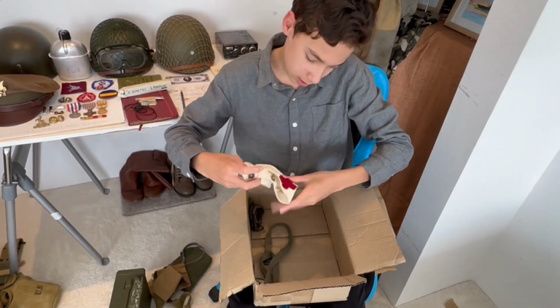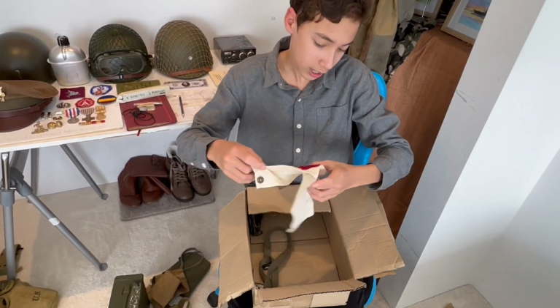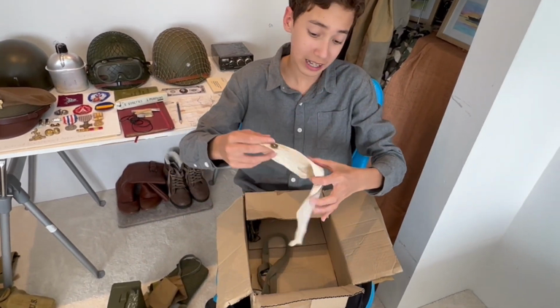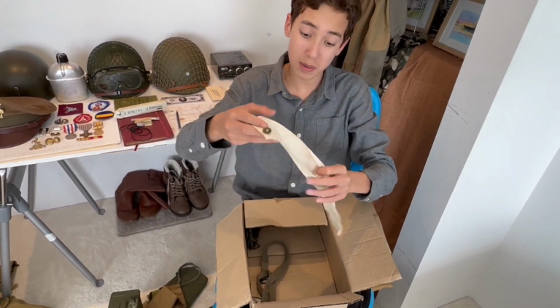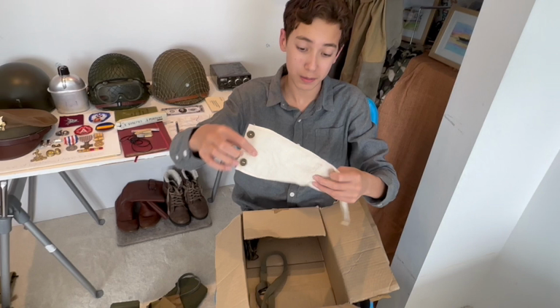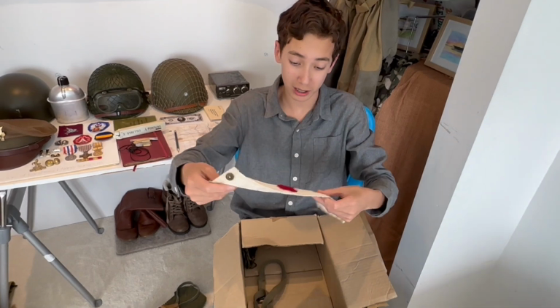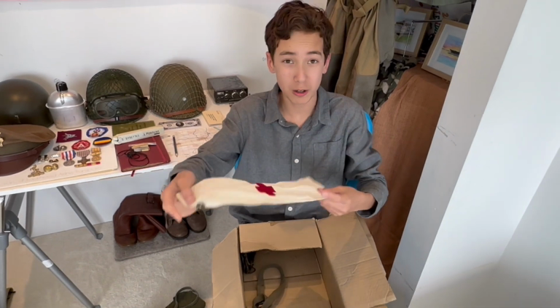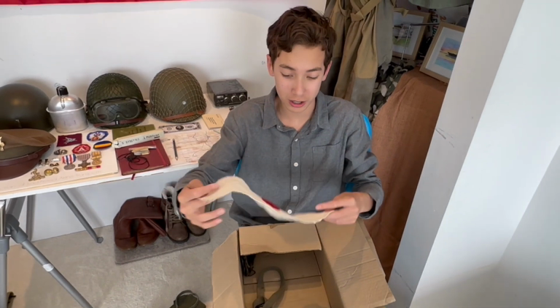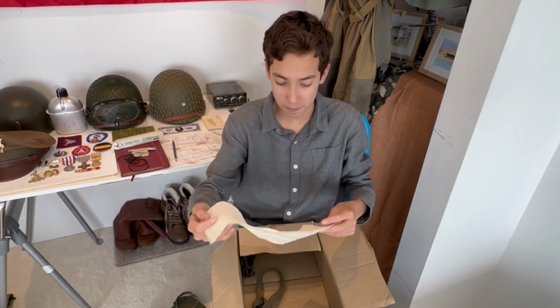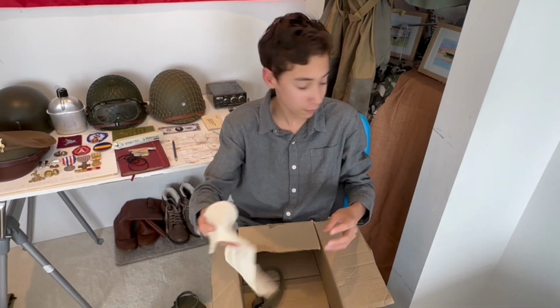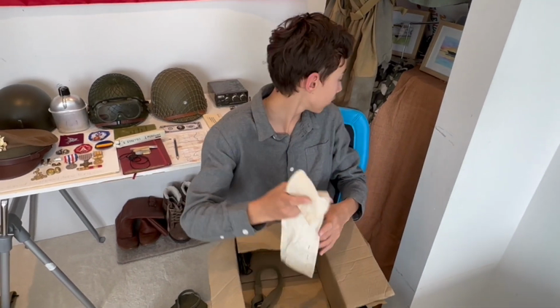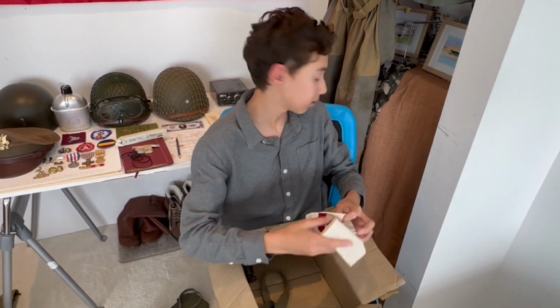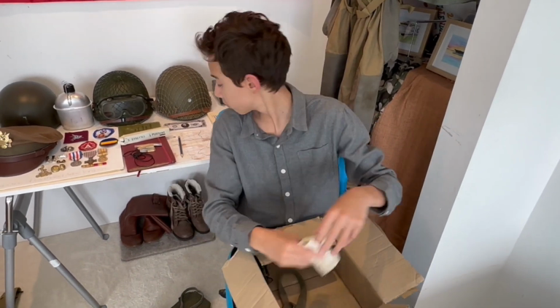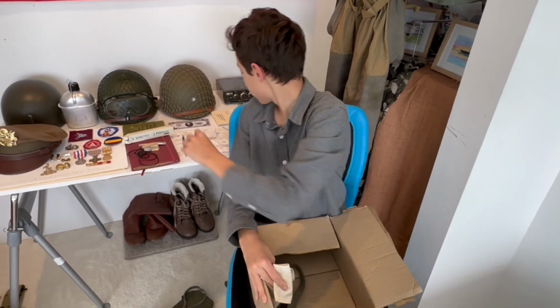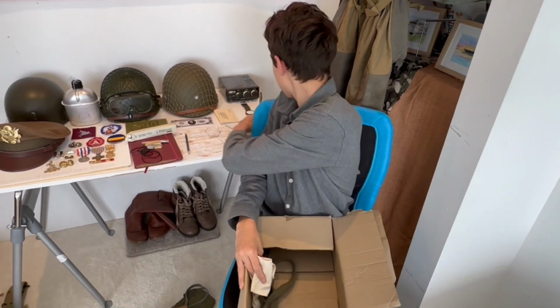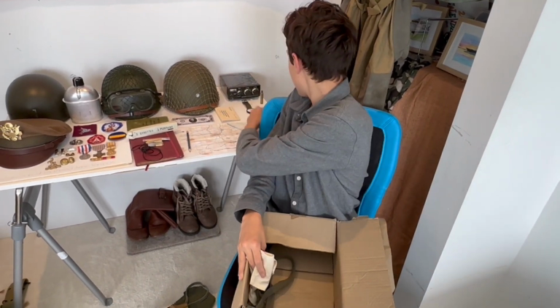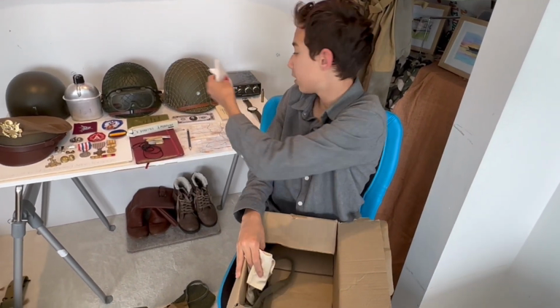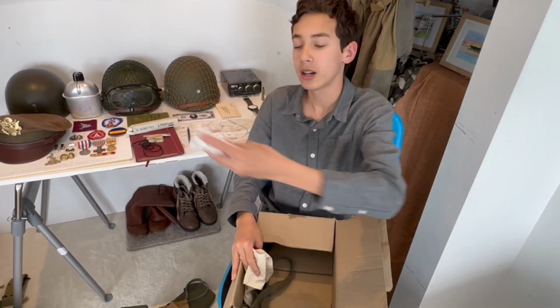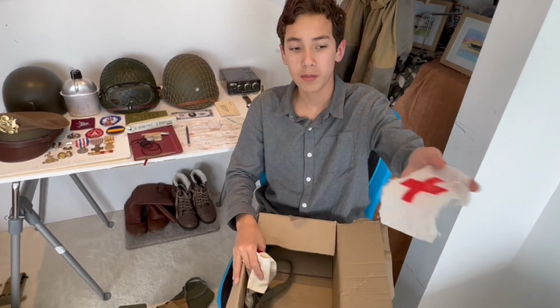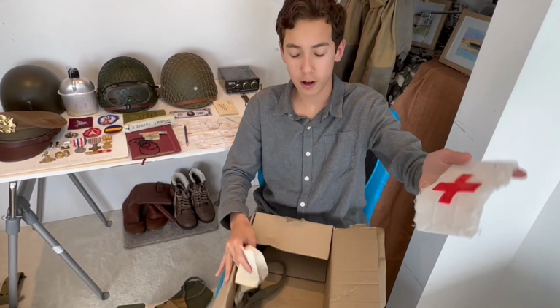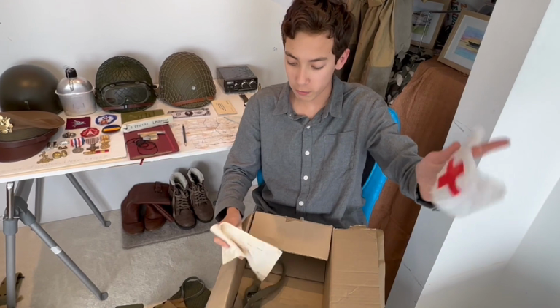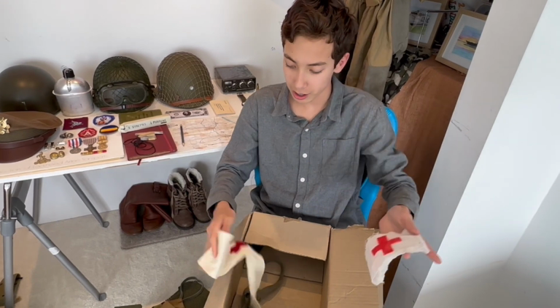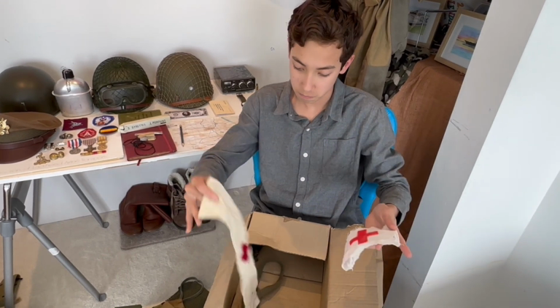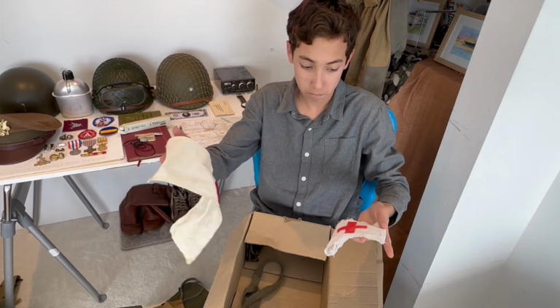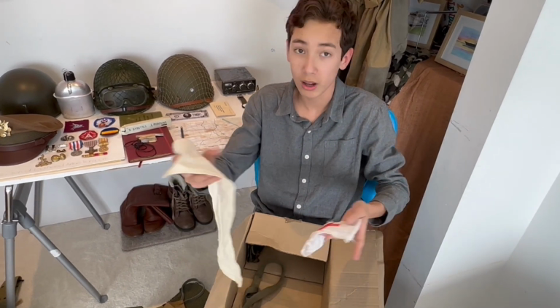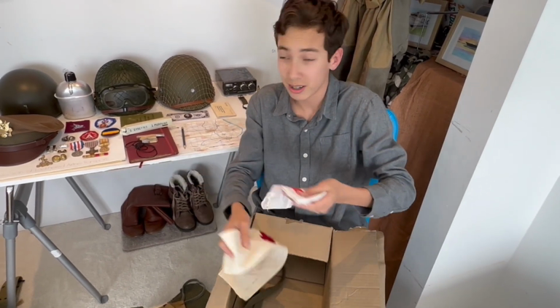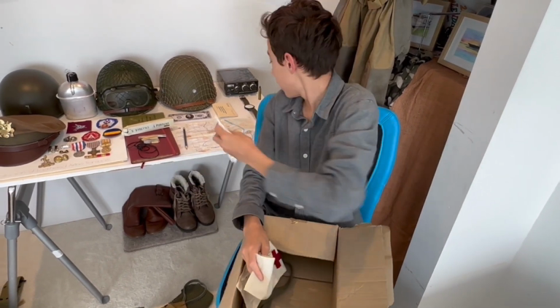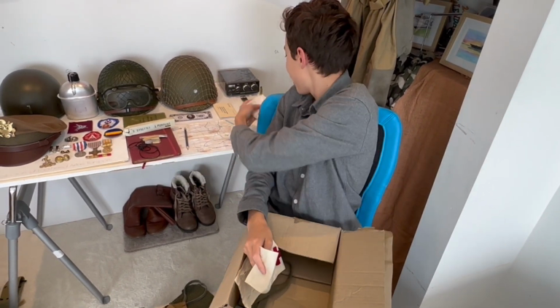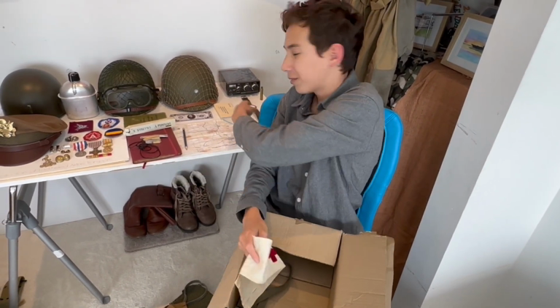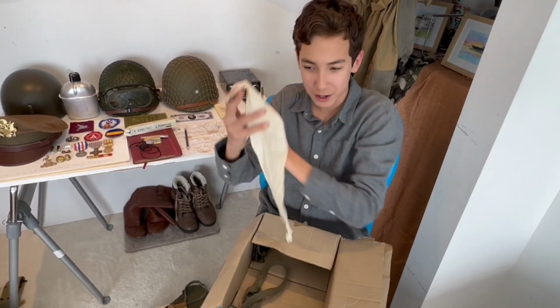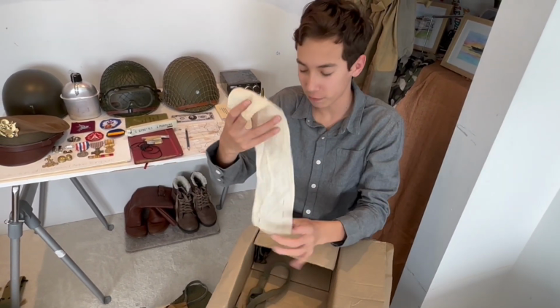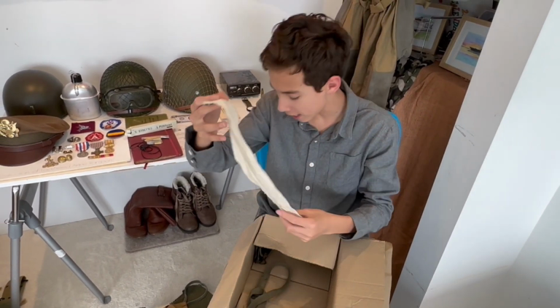A medic armband — that will come in useful because I've got one here but this is a homemade one, so yeah. I'll definitely be using this for reenacting.